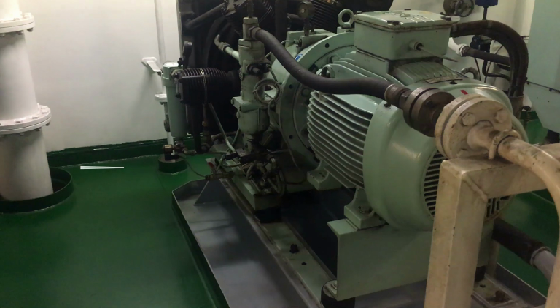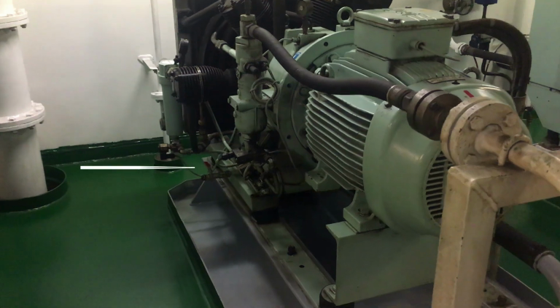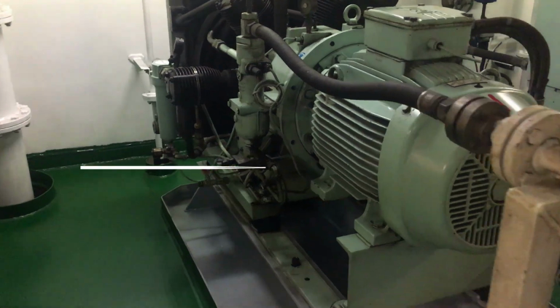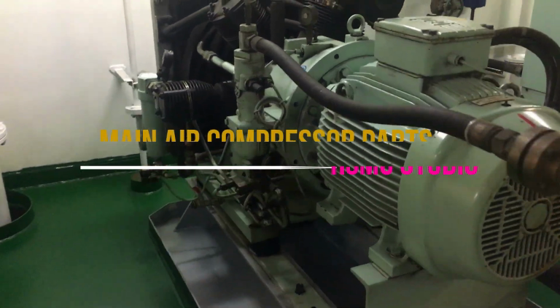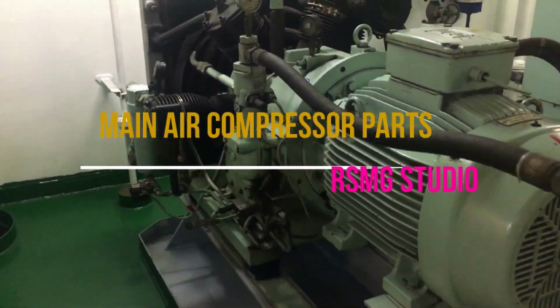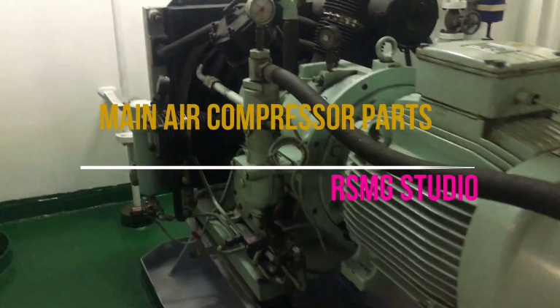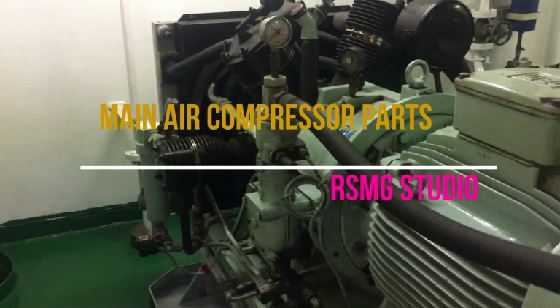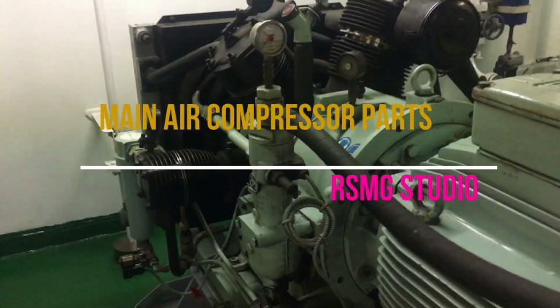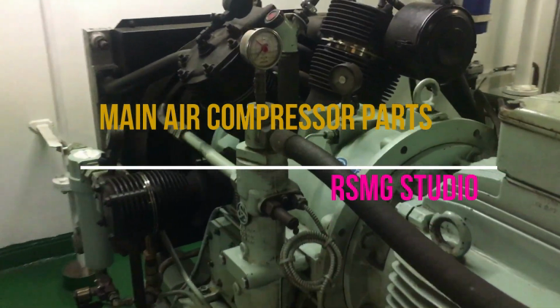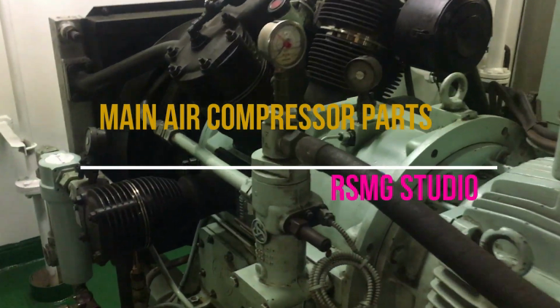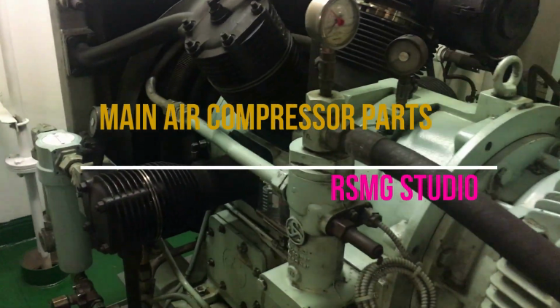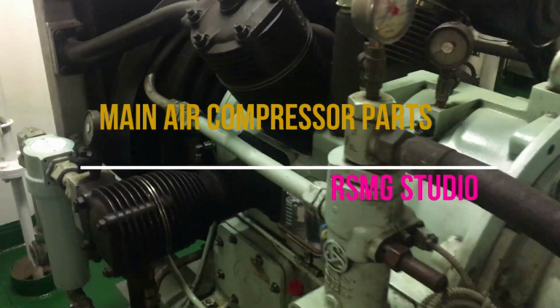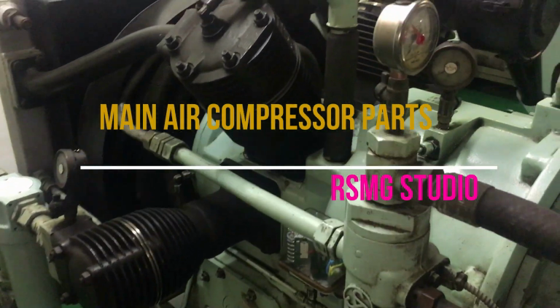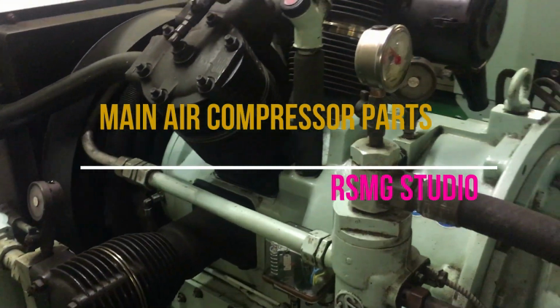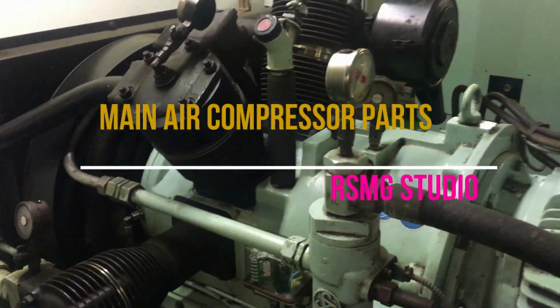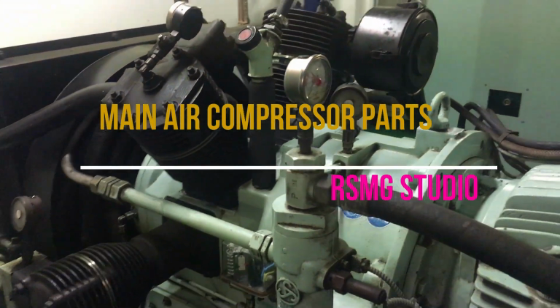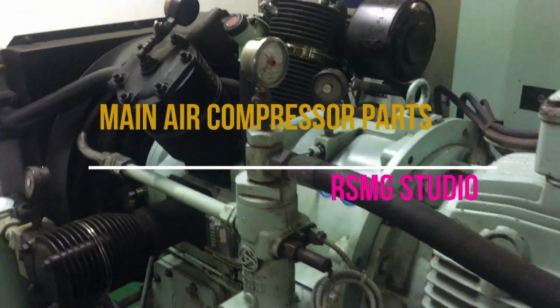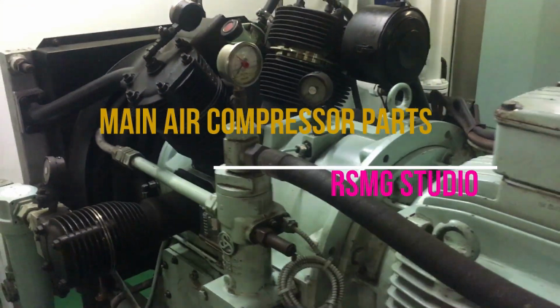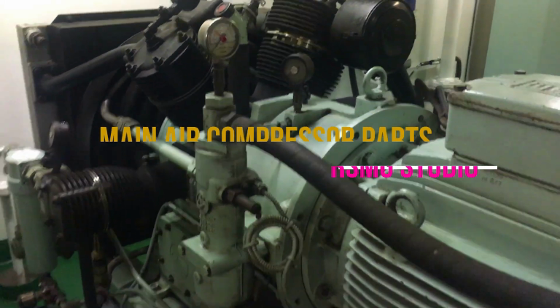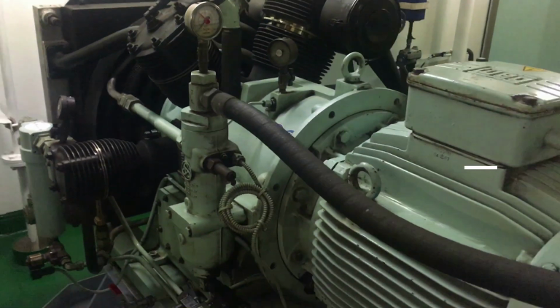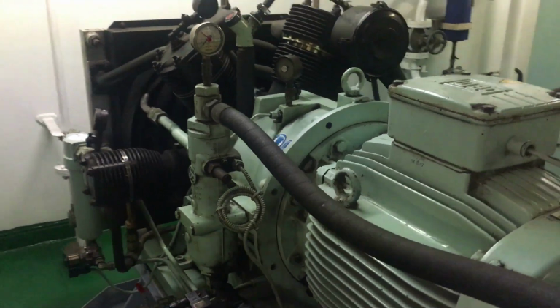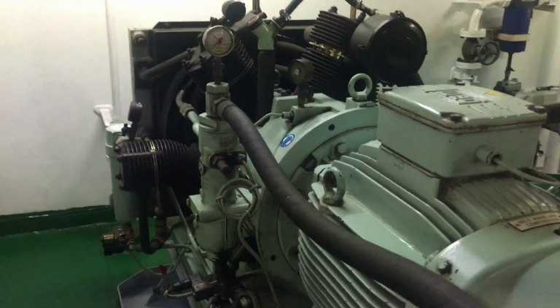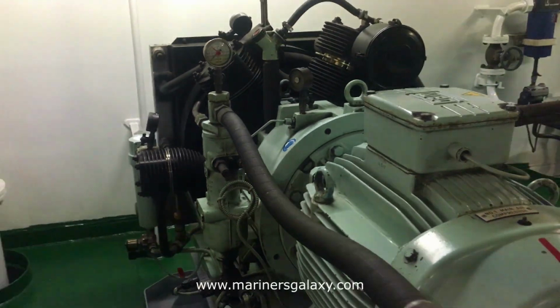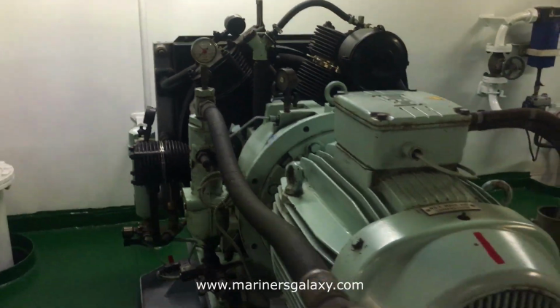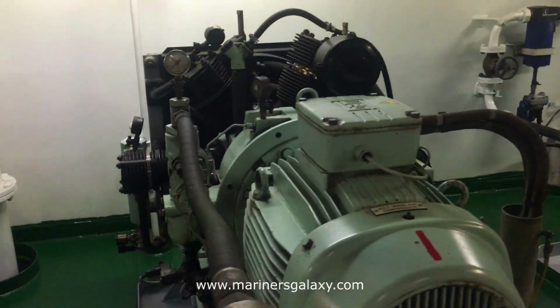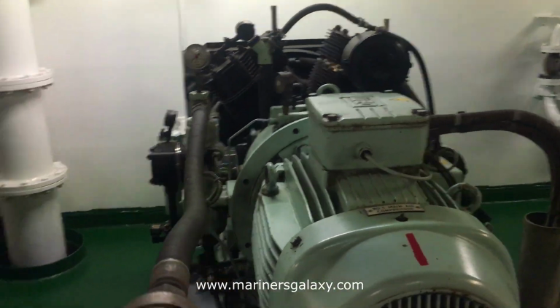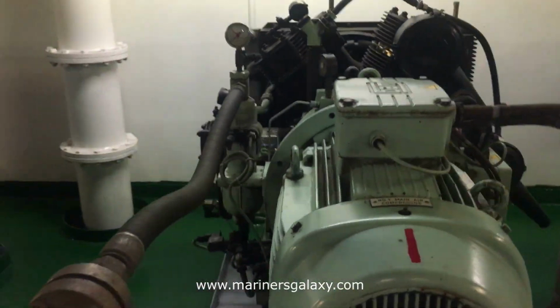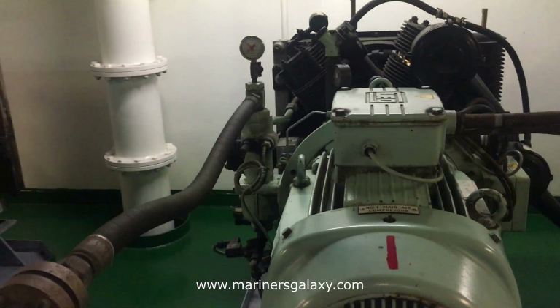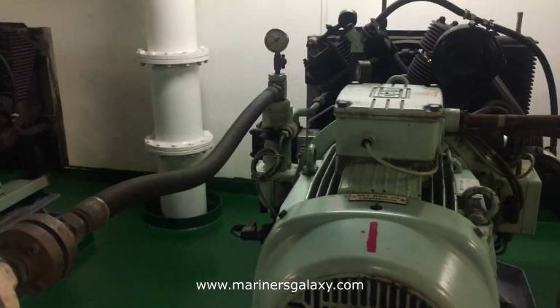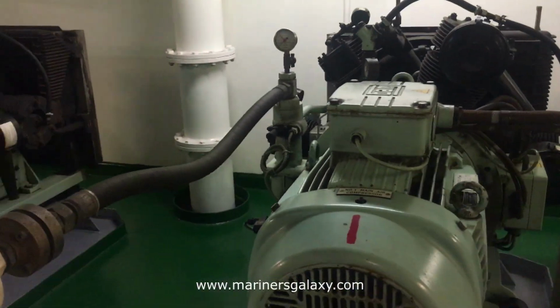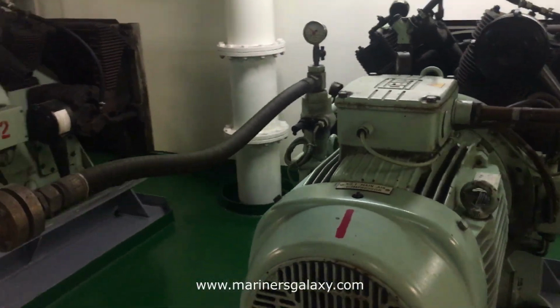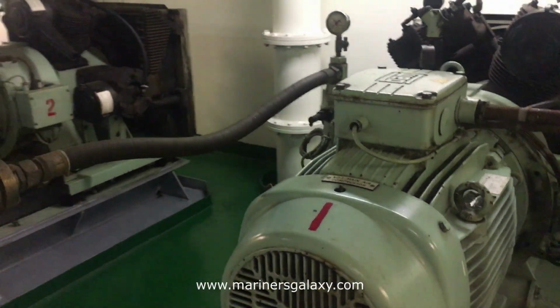In this video we are going to discuss the parts of a main air compressor generating pressure of around 30 bar. This is a Bauer and Sar main air compressor.